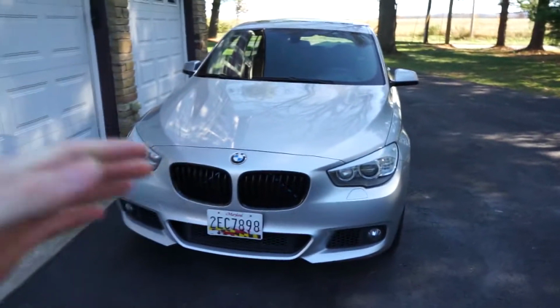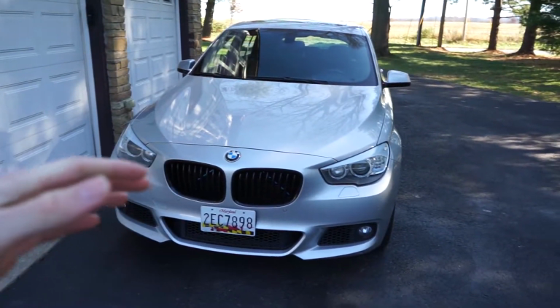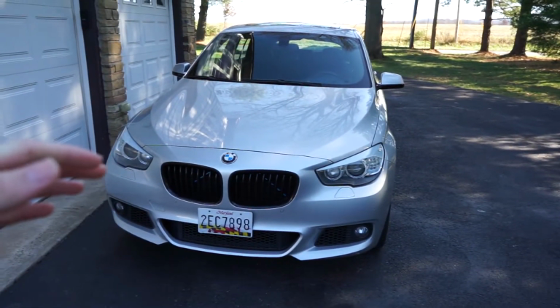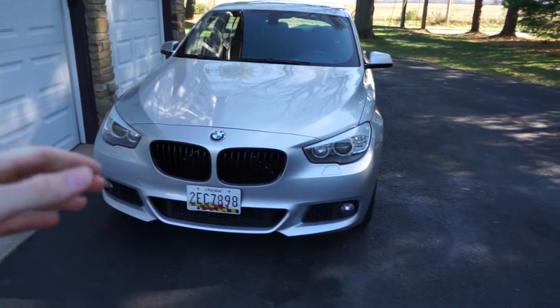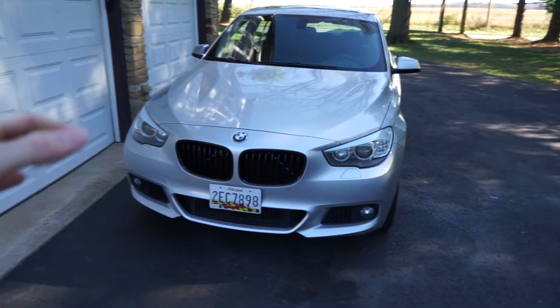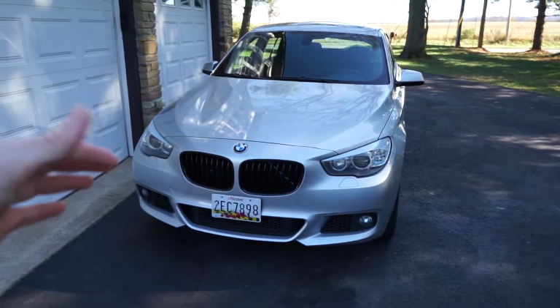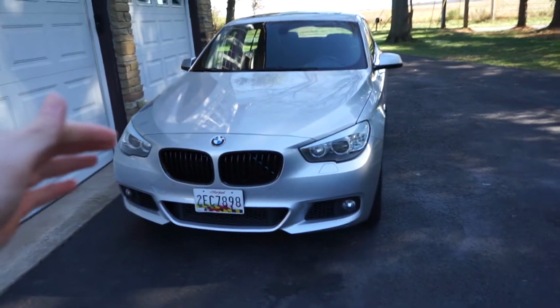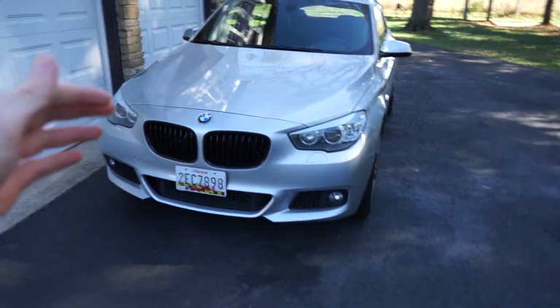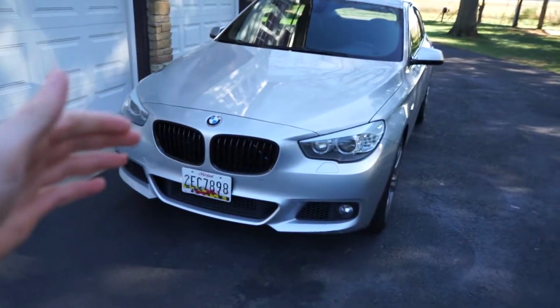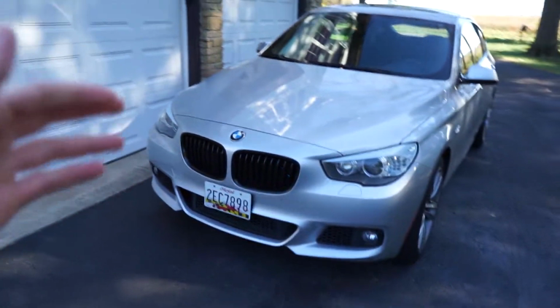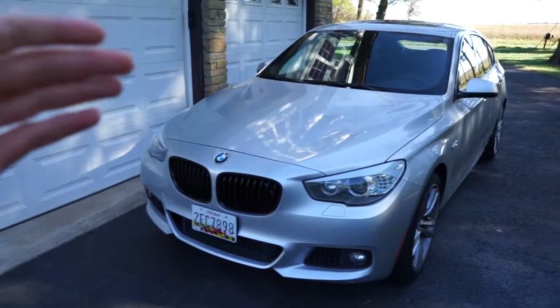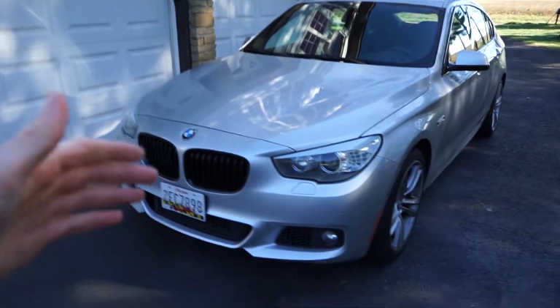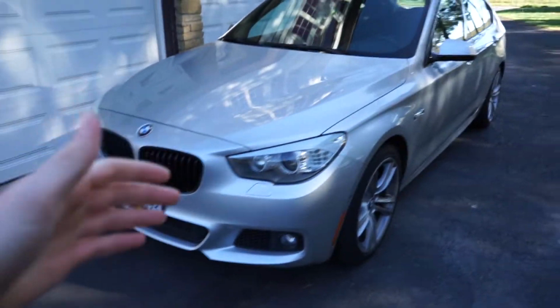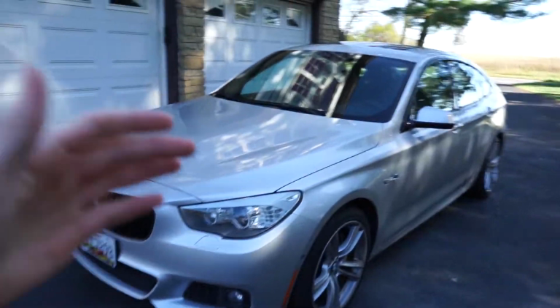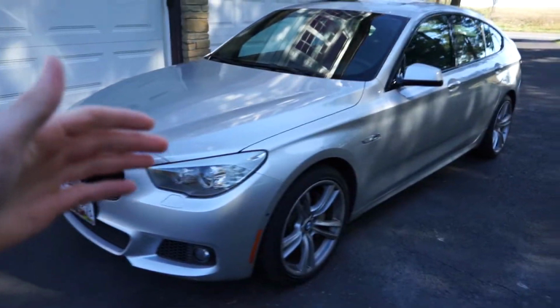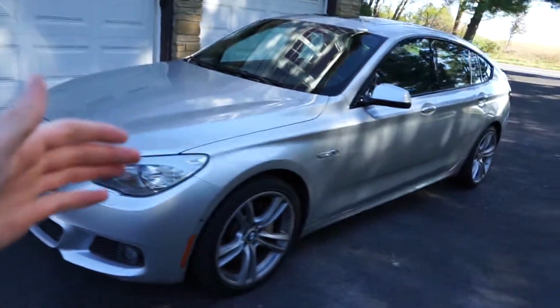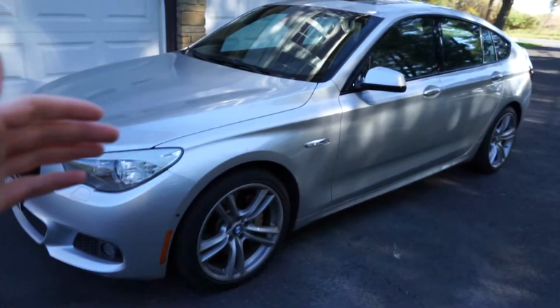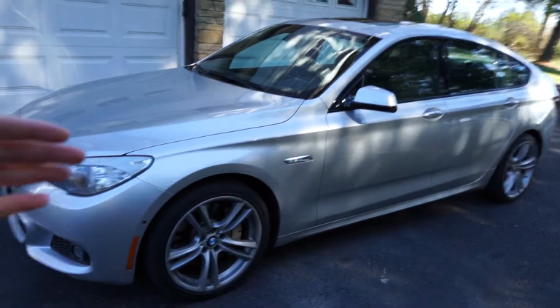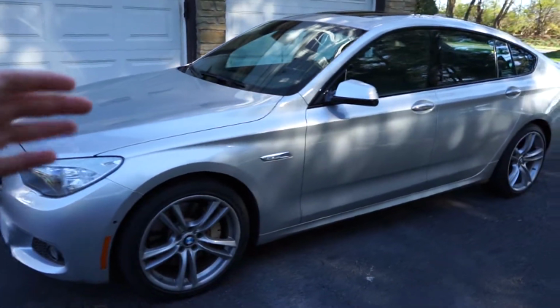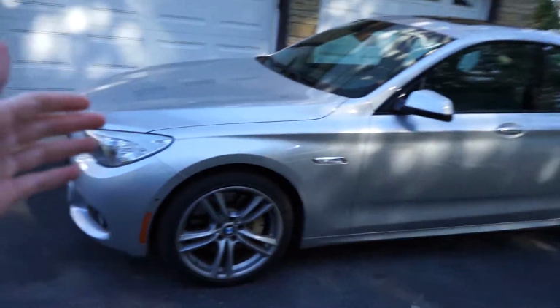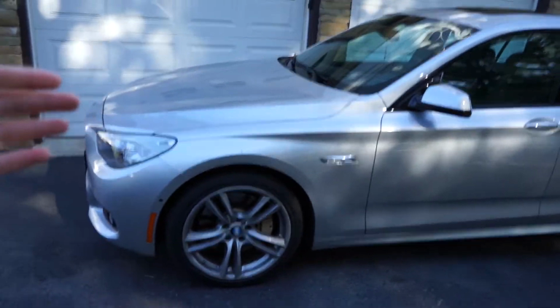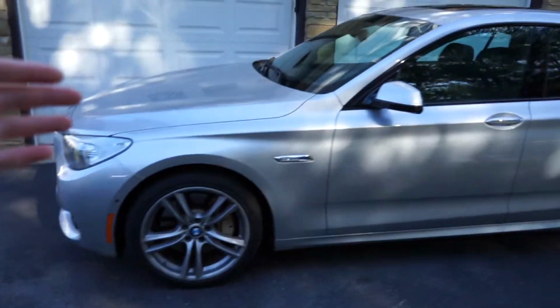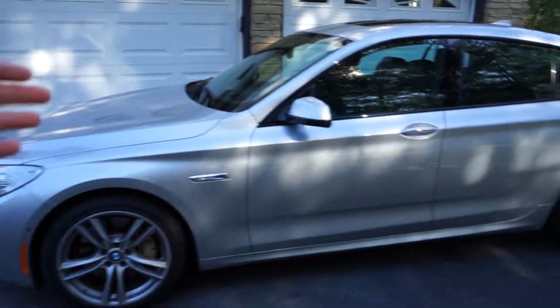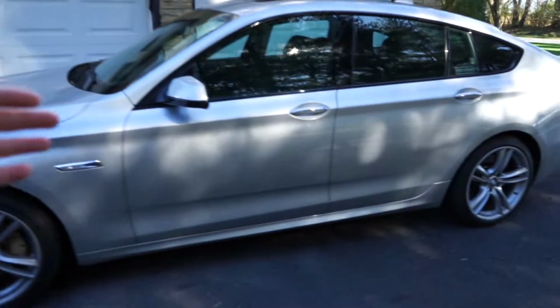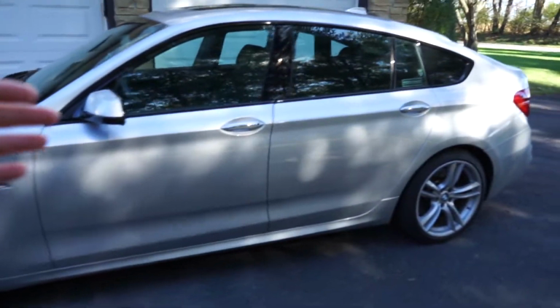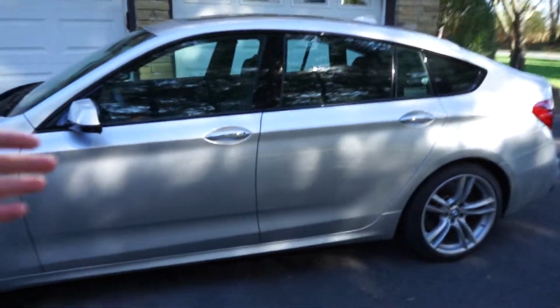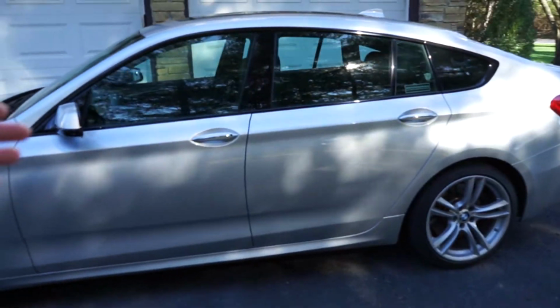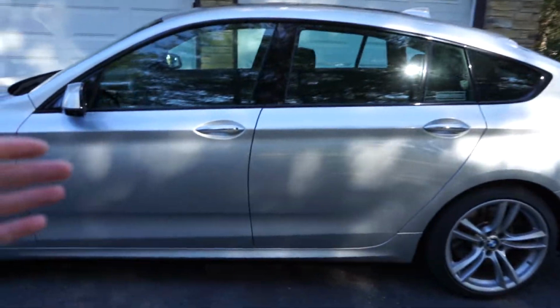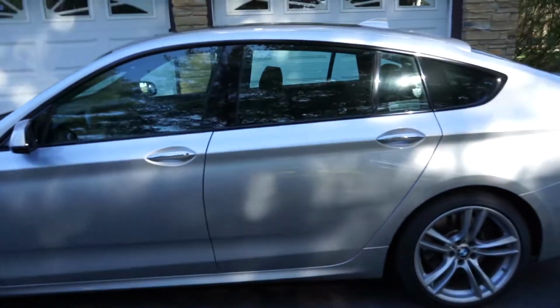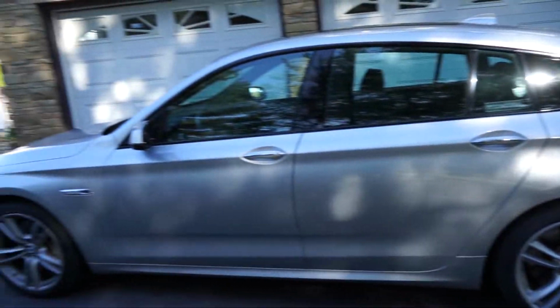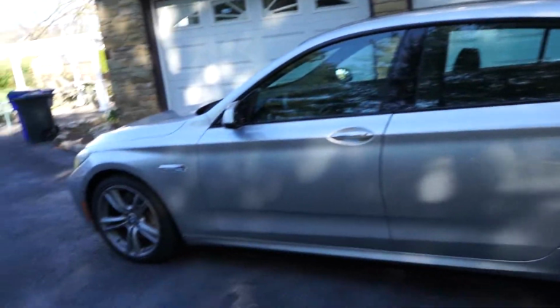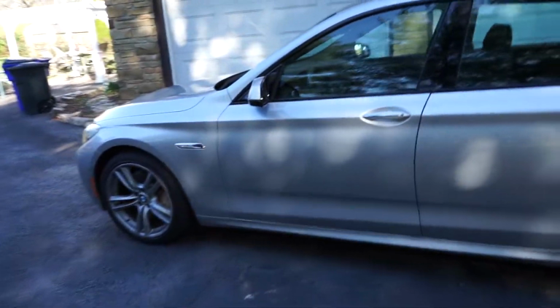Last but not least for the future mods, I will be getting the car wrapped. I have no idea what color I want. So far I'm thinking something that stands out and is just really crazy and stupid, but that's what's going to make it amazing. So that's everything for the future.